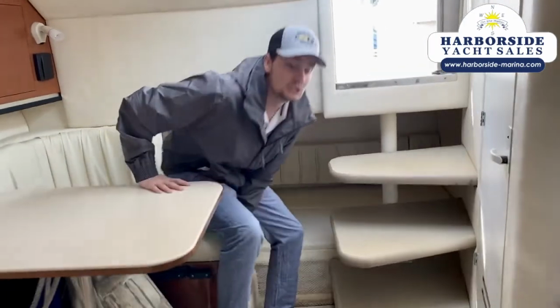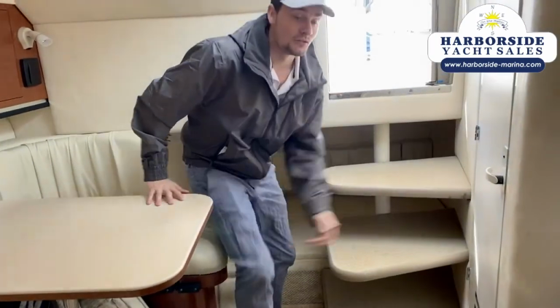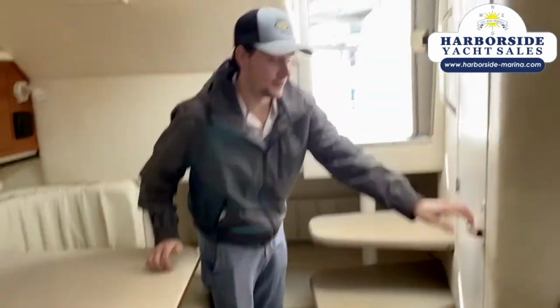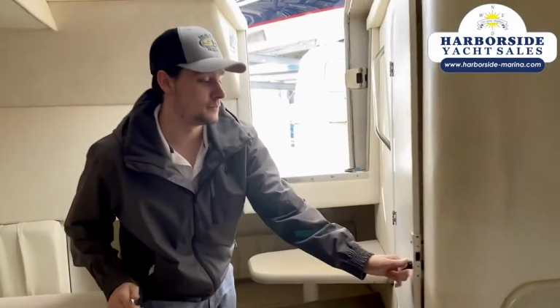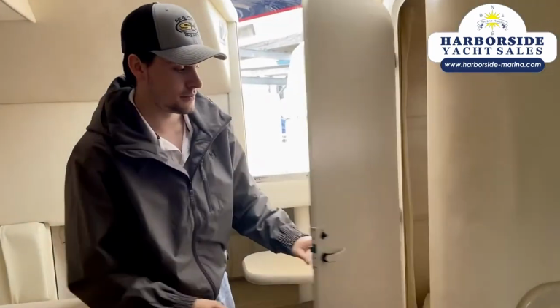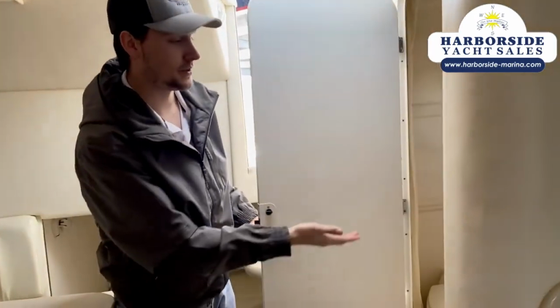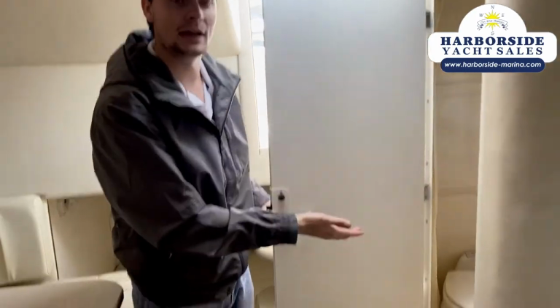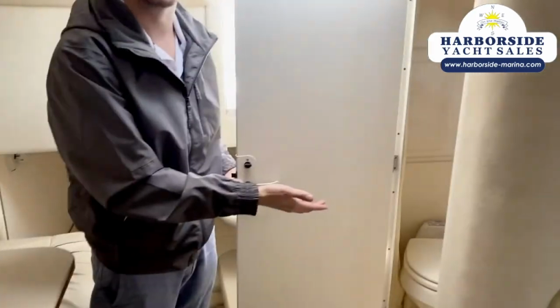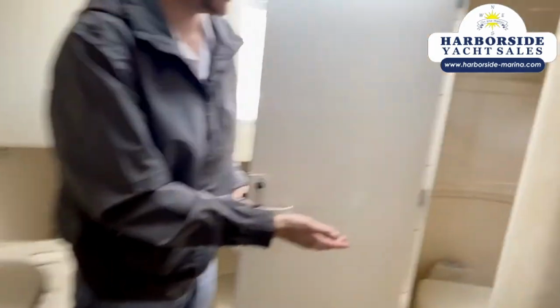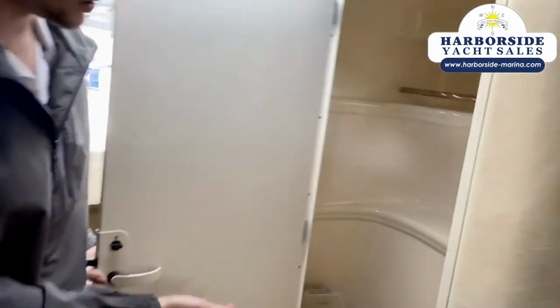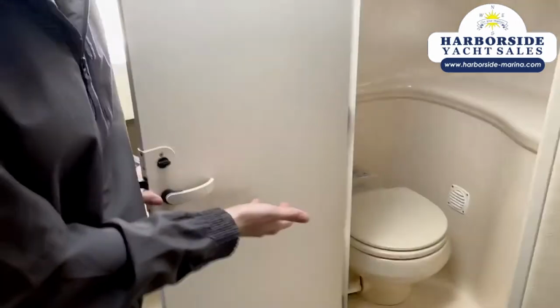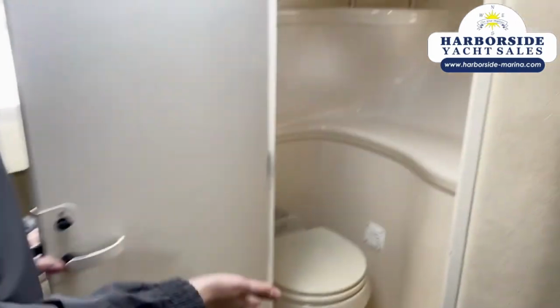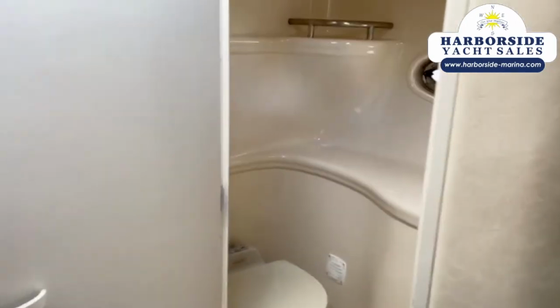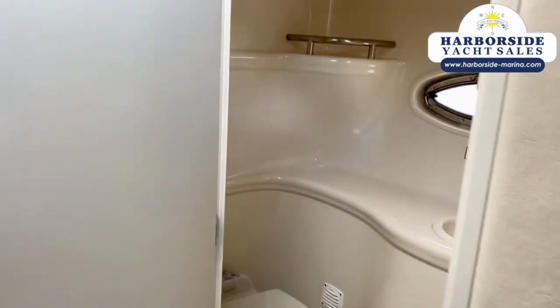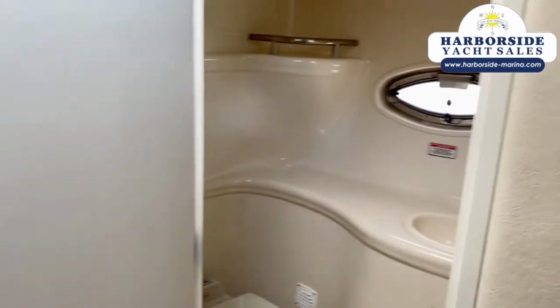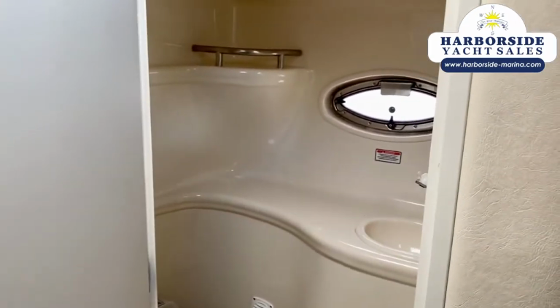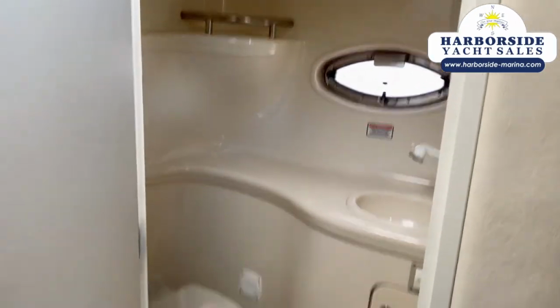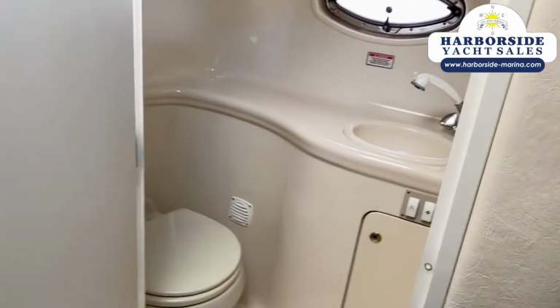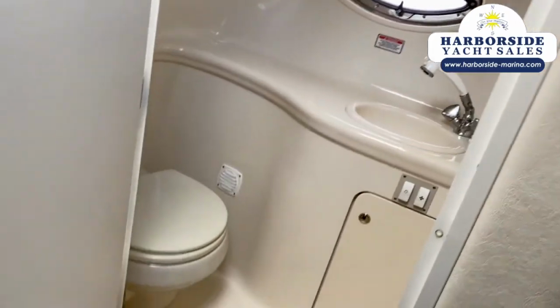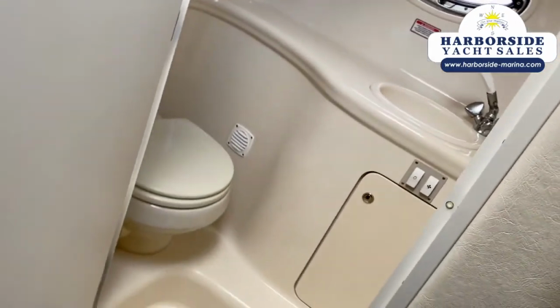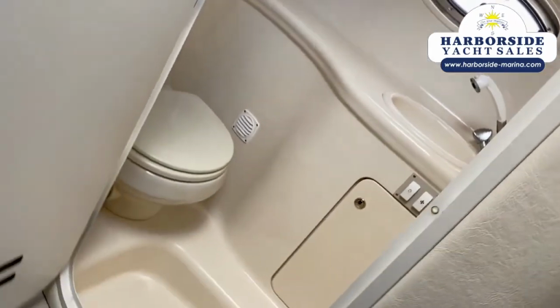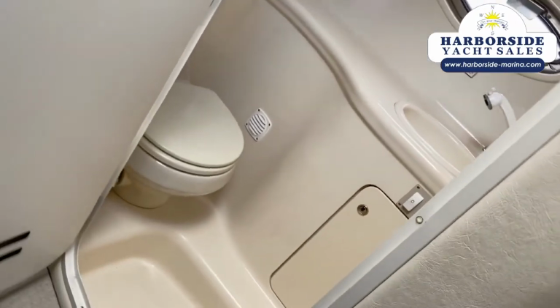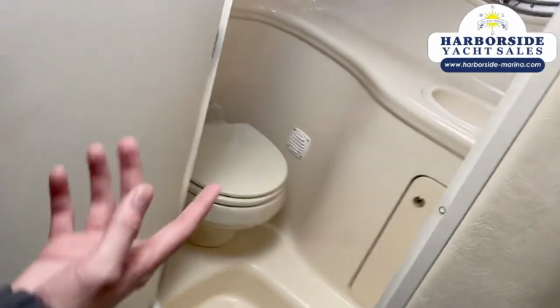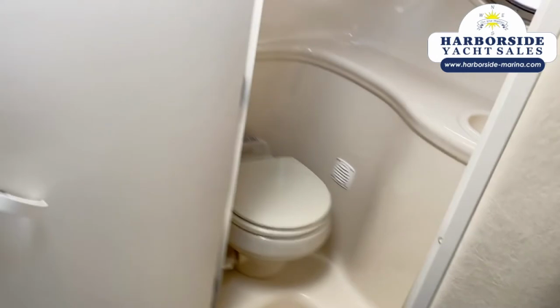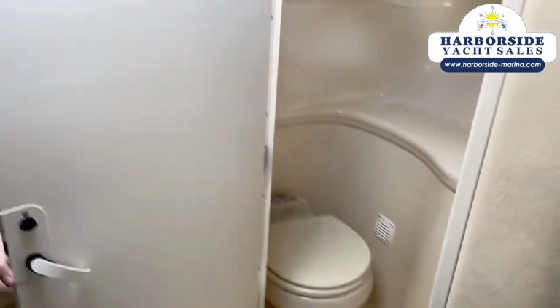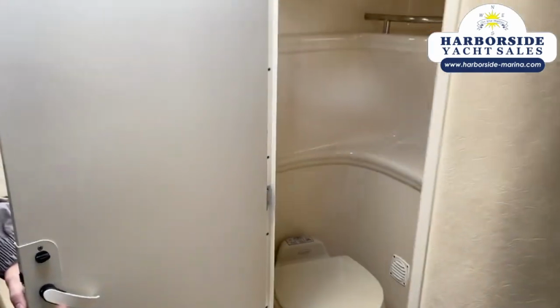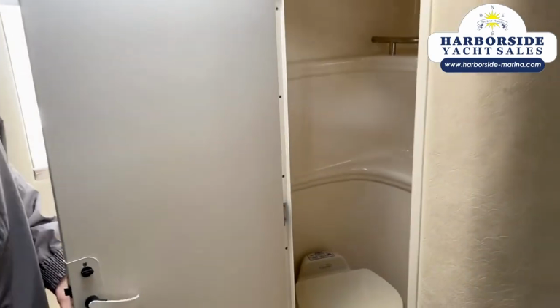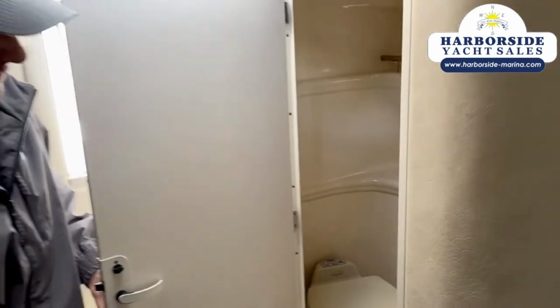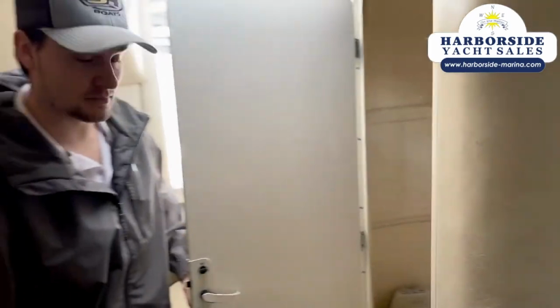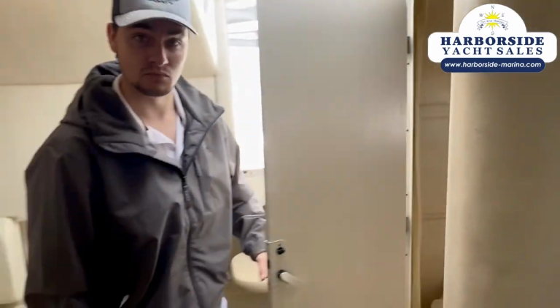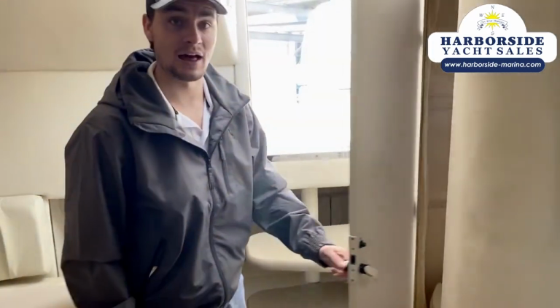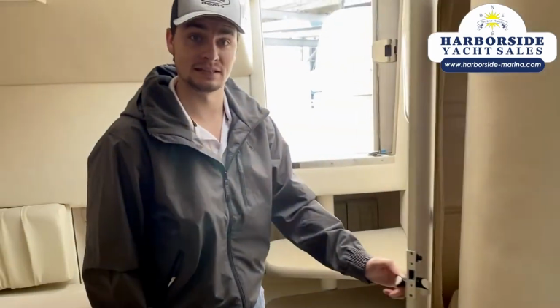So if you look over here, we've got the head as well. It's a nice head which has a pump-out, sink, mirror, storage, and a fan. It's a lot of space in here.